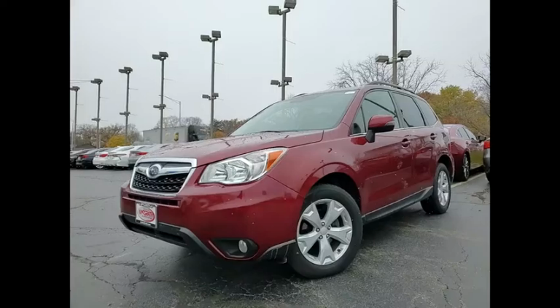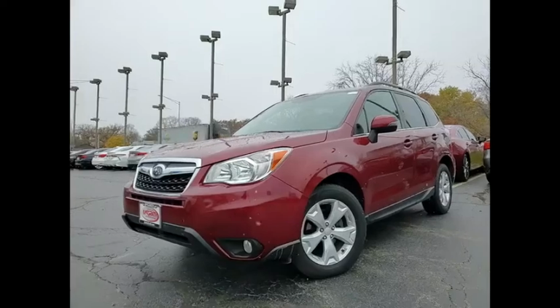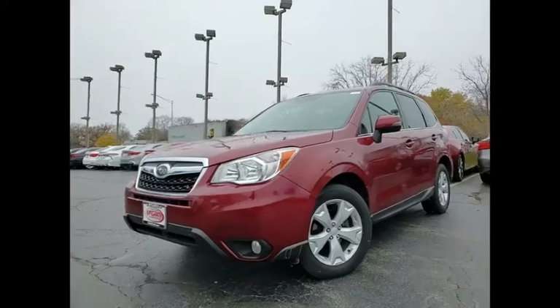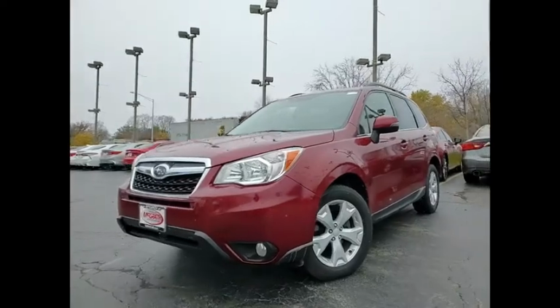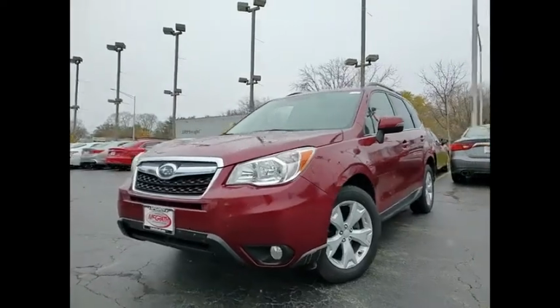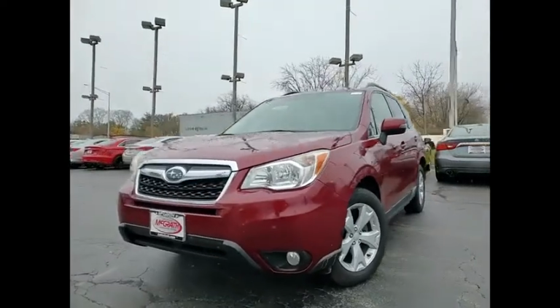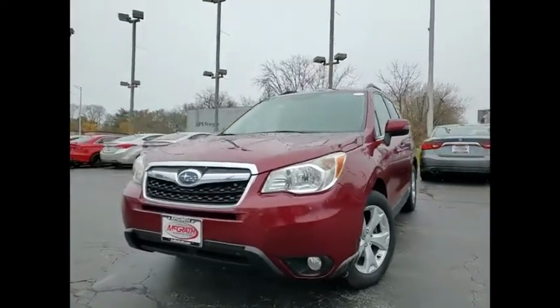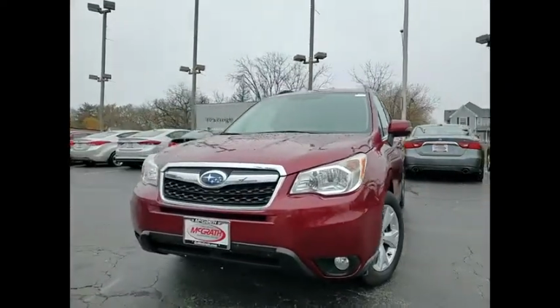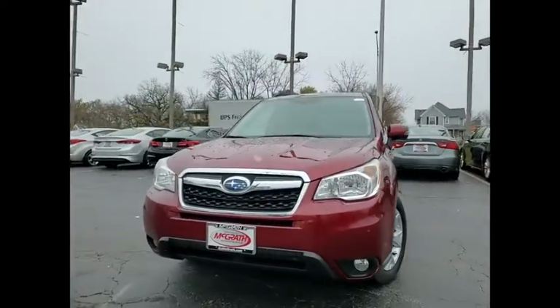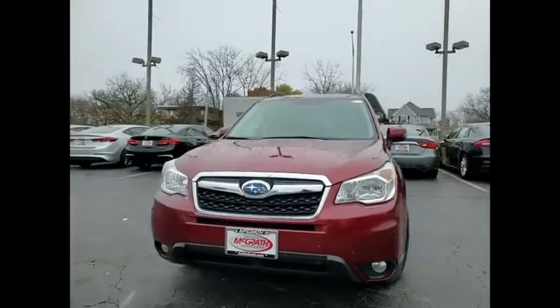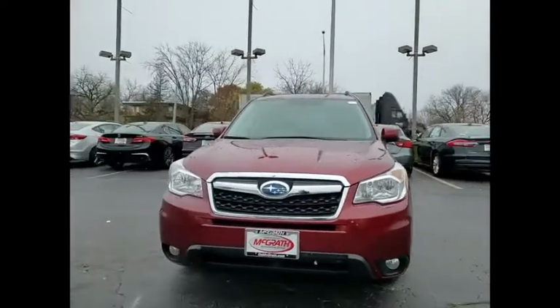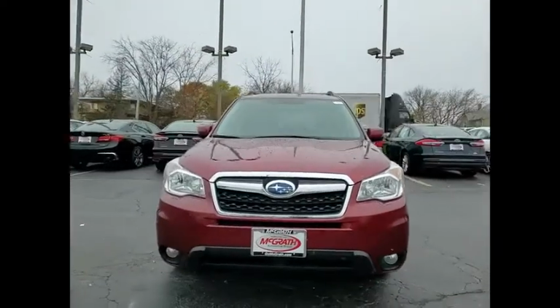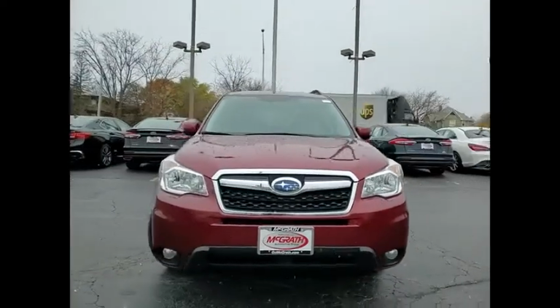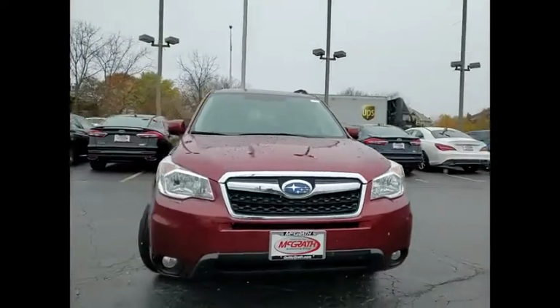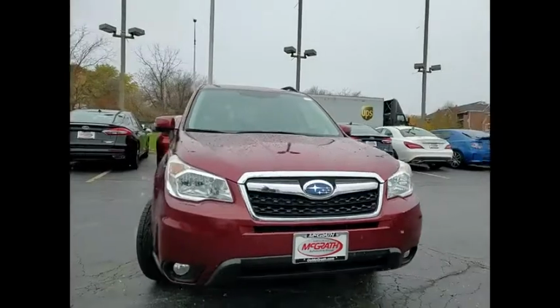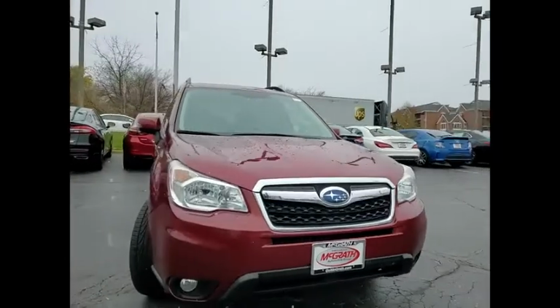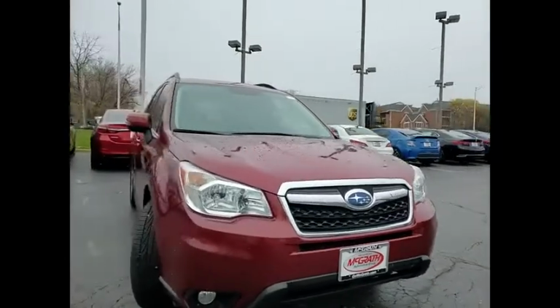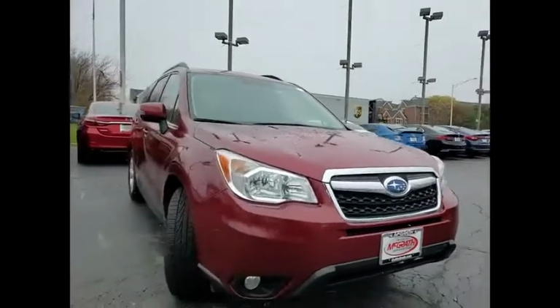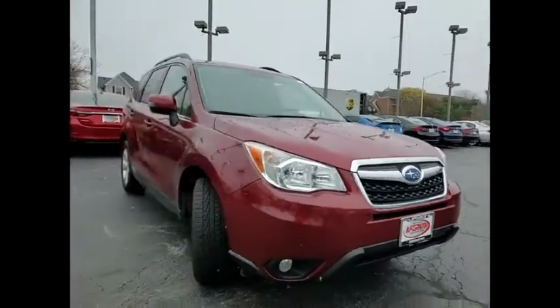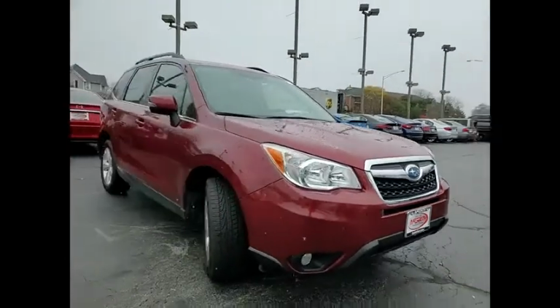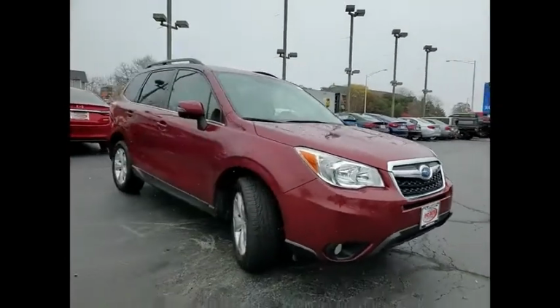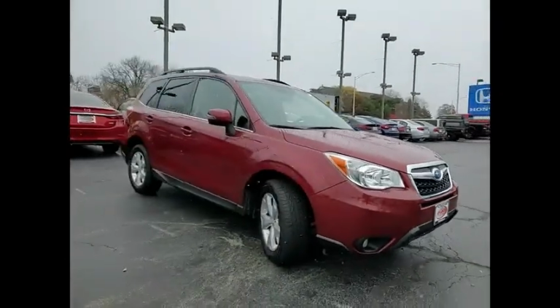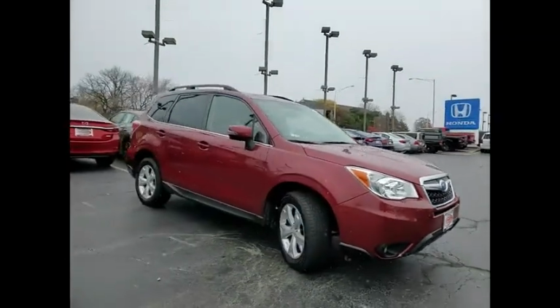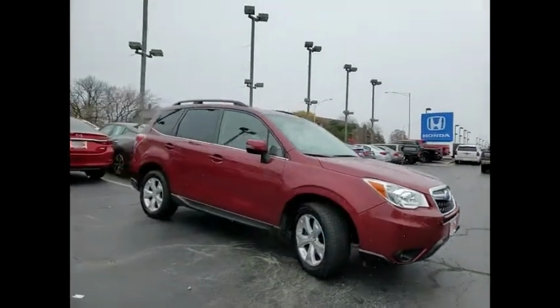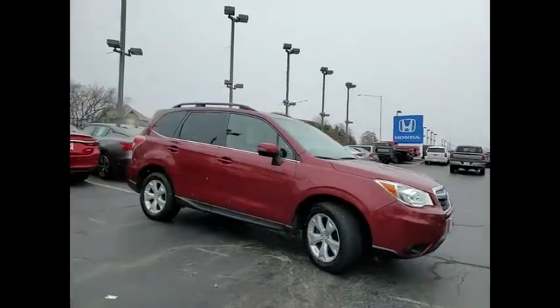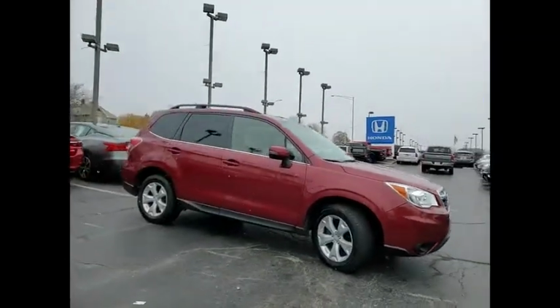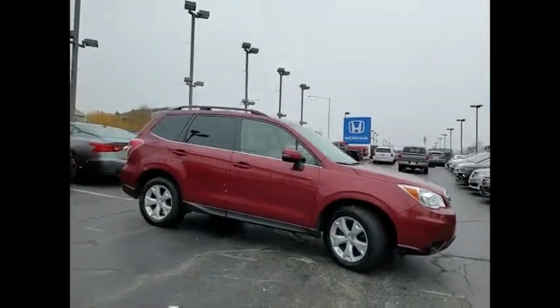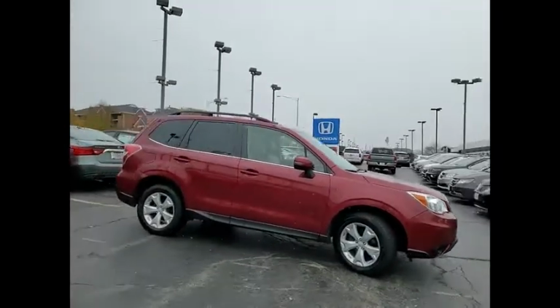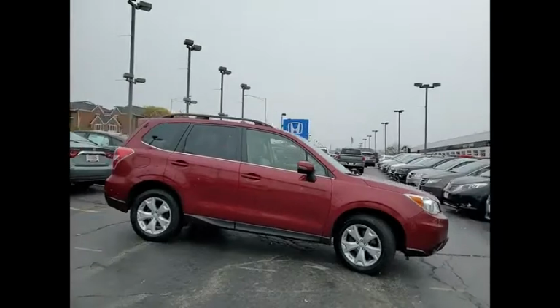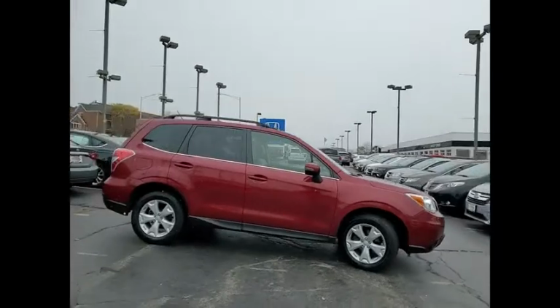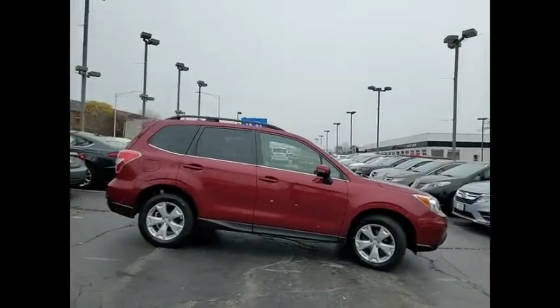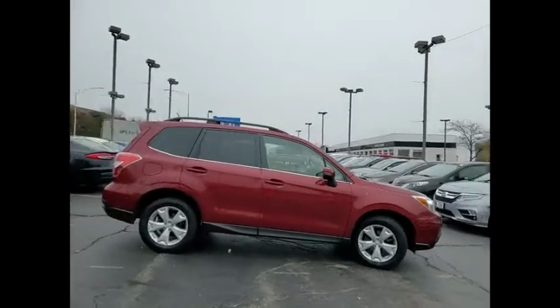Looking for the right vehicle? Check out the 2014 Forester. The Subaru Forester is a sensible, practical, and affordable vehicle. It has an impressive, comfortable ride and handles well.